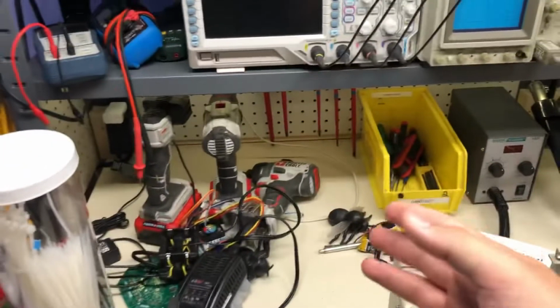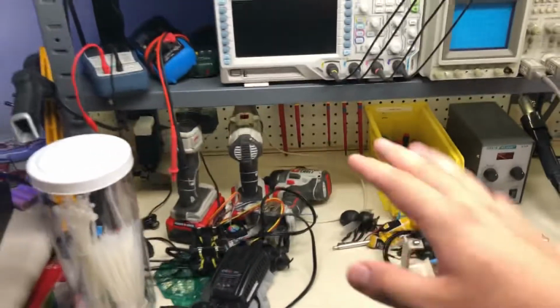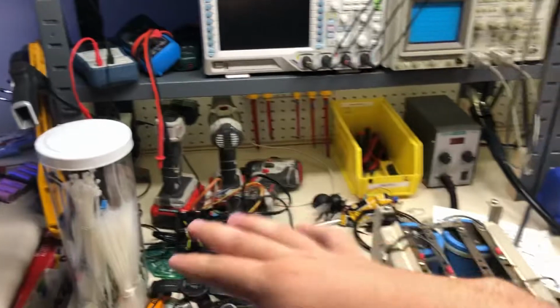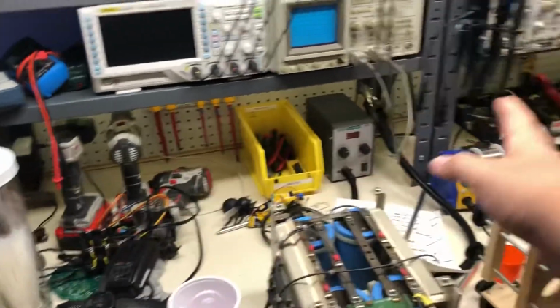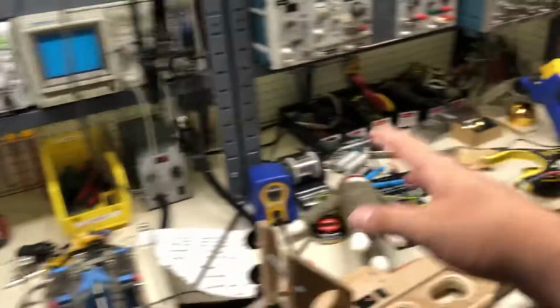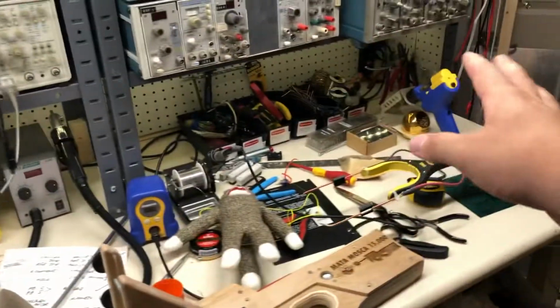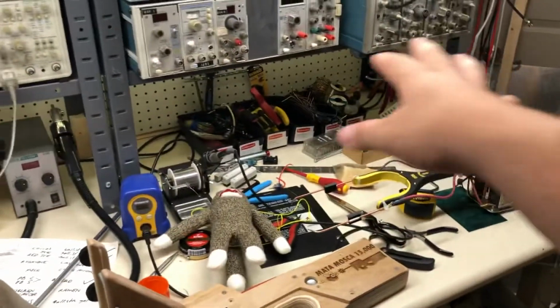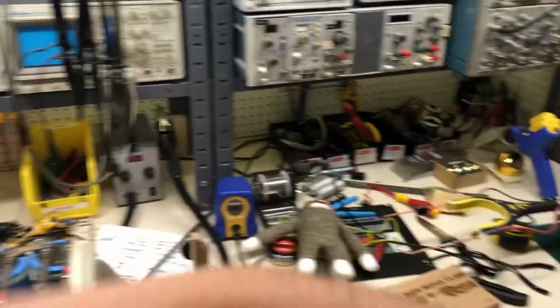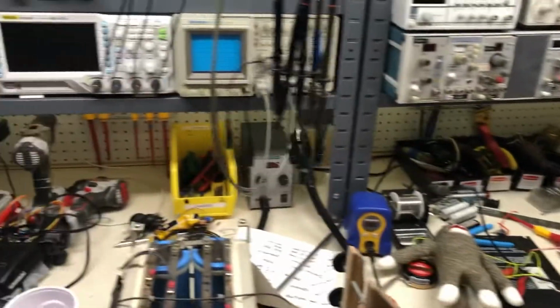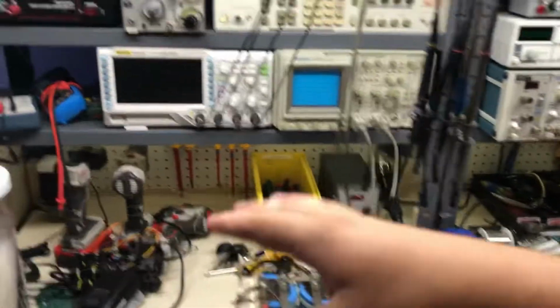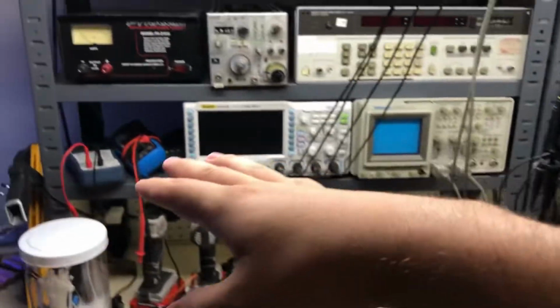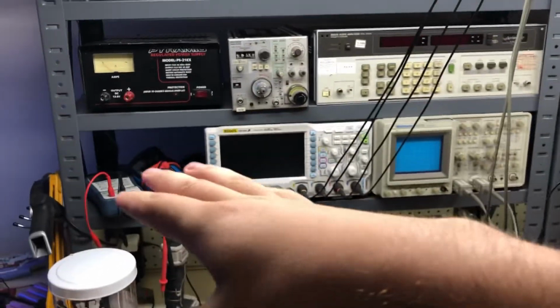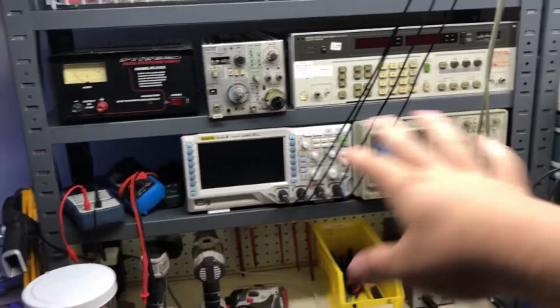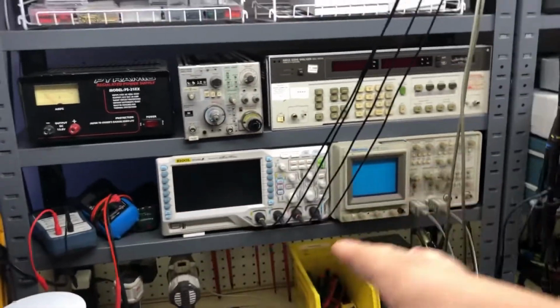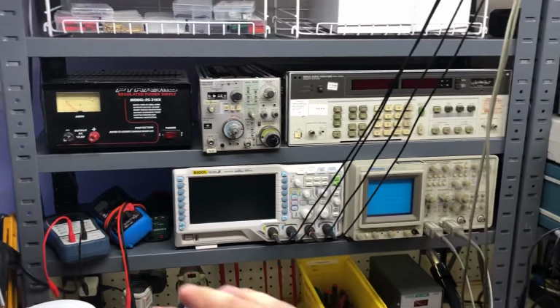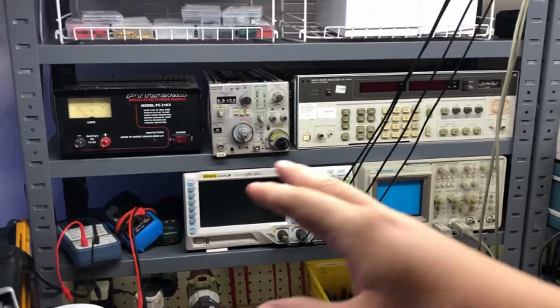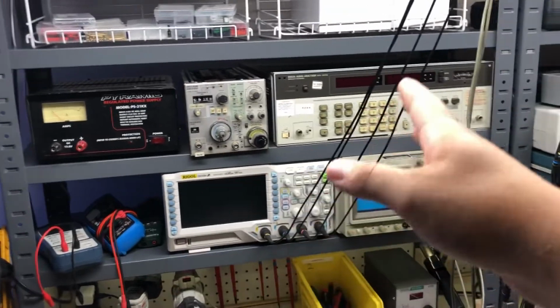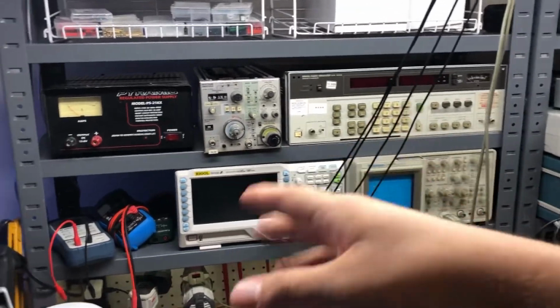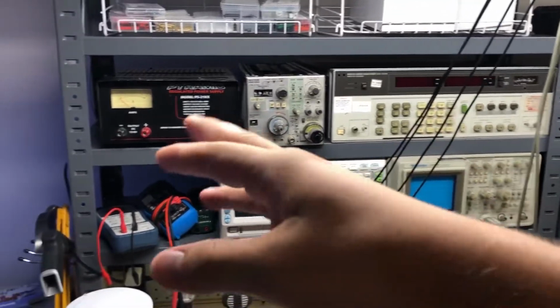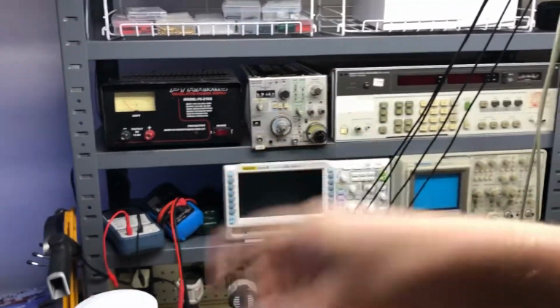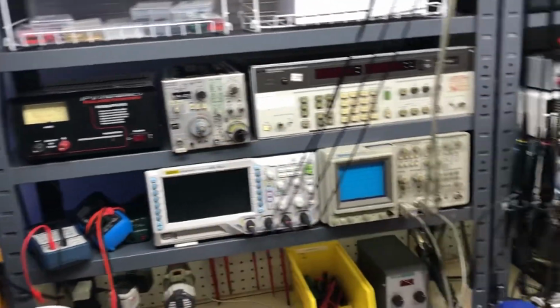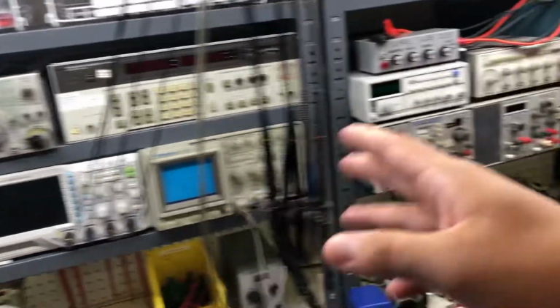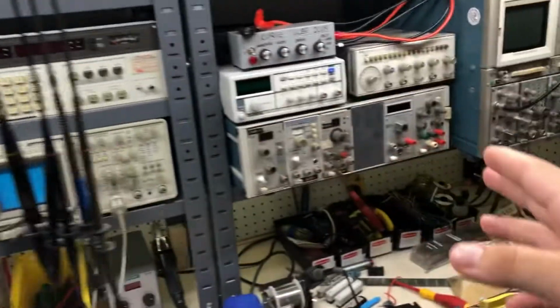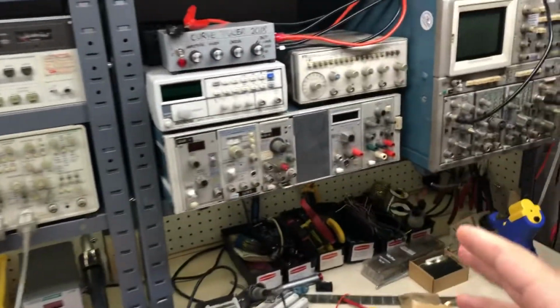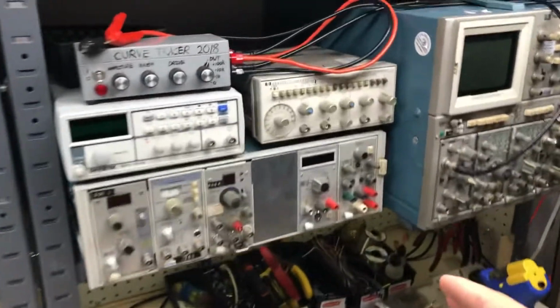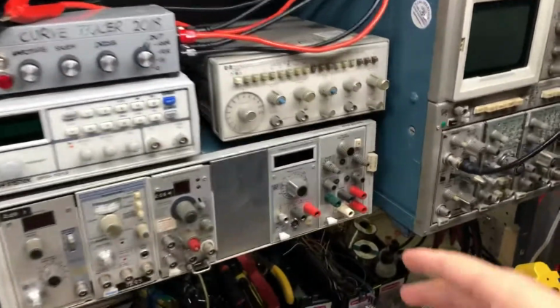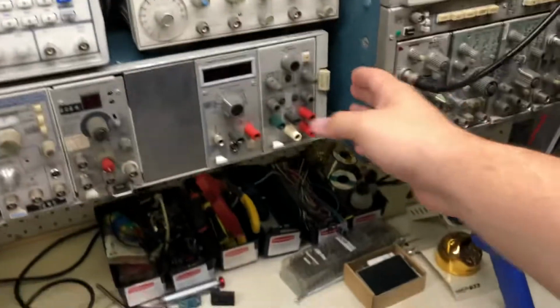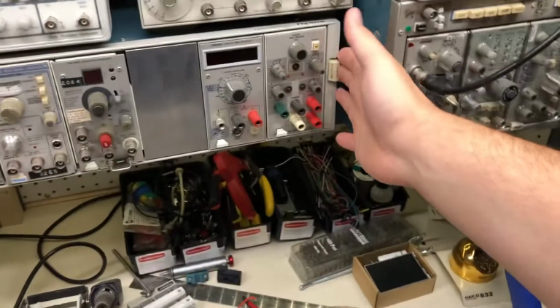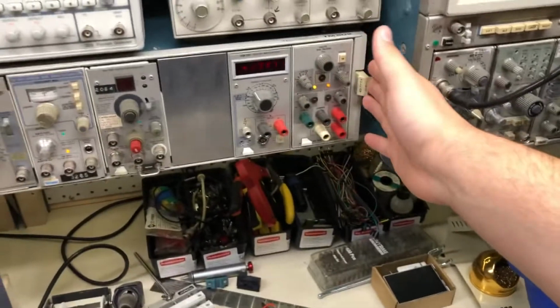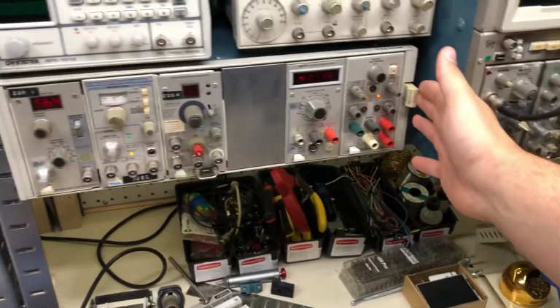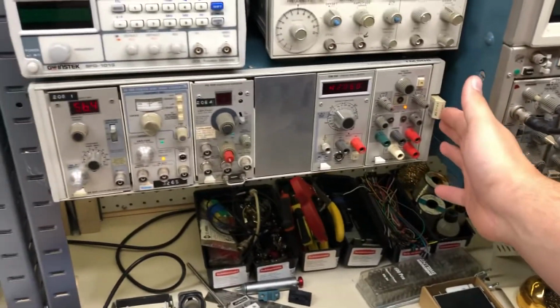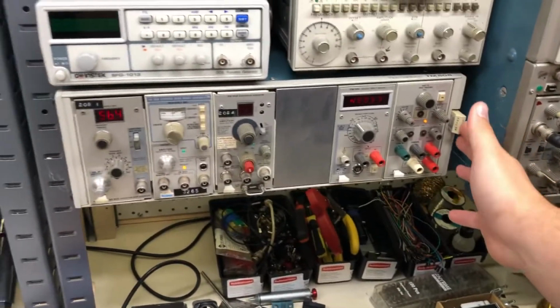These are all my hand tool type of things — they stay on the workbench. I've got my oscilloscopes, audio analyzer, some power supply type of stuff. This is my Tektronix mainframe — it's like having an entire electronics lab with all these instruments.